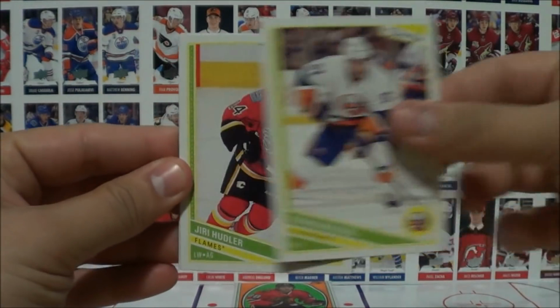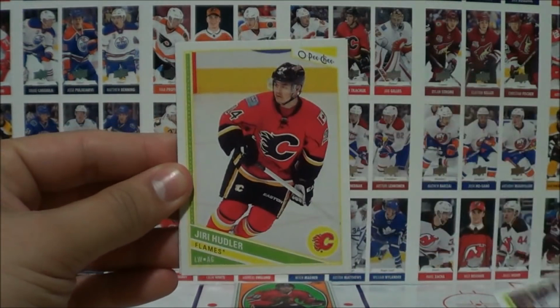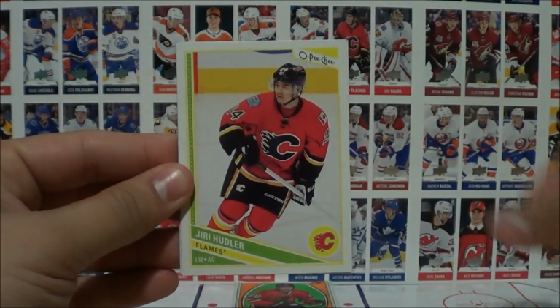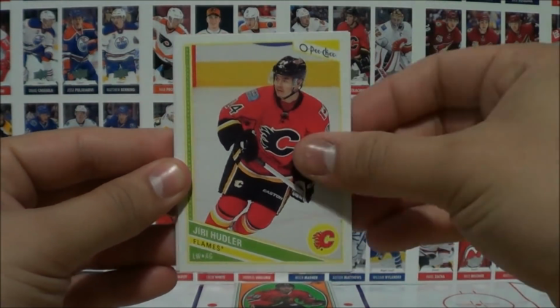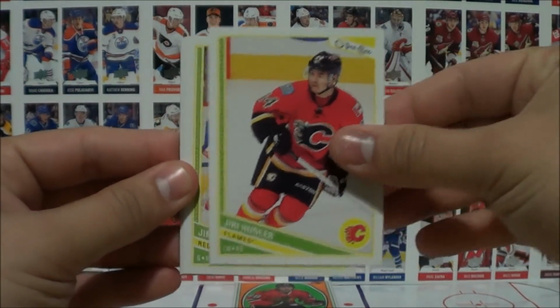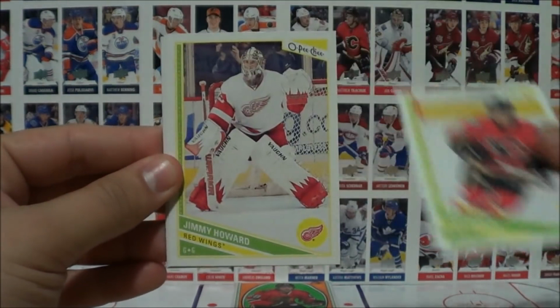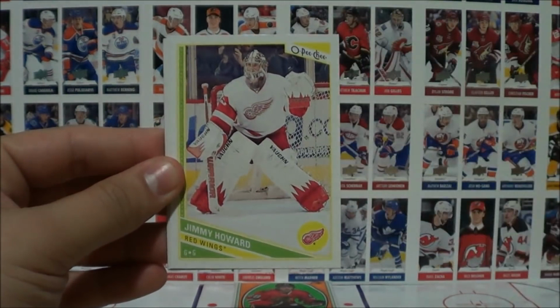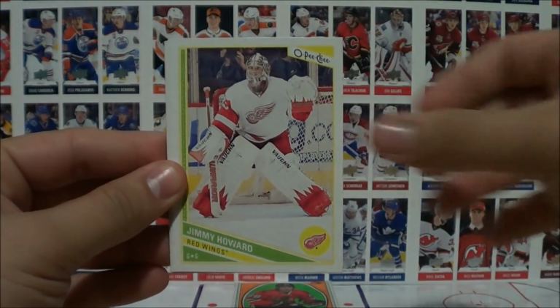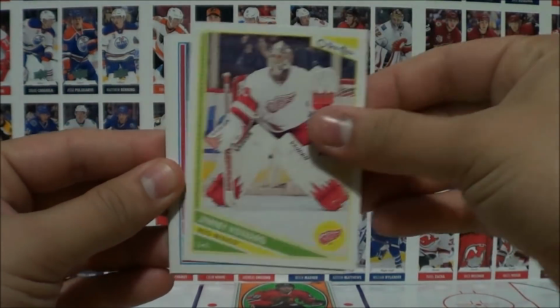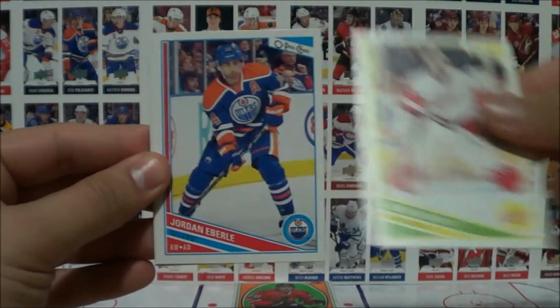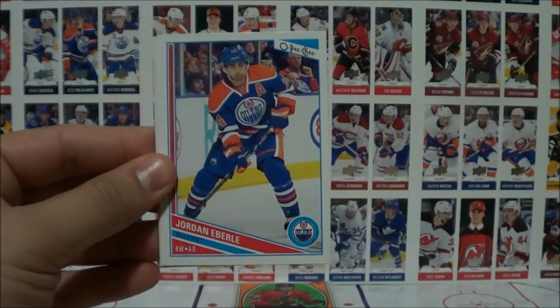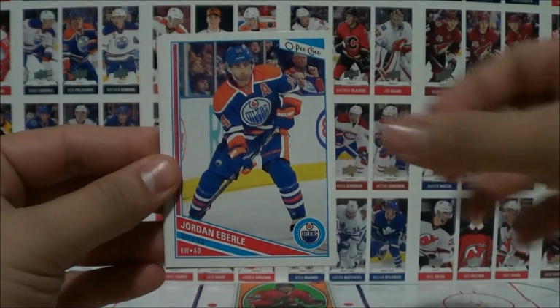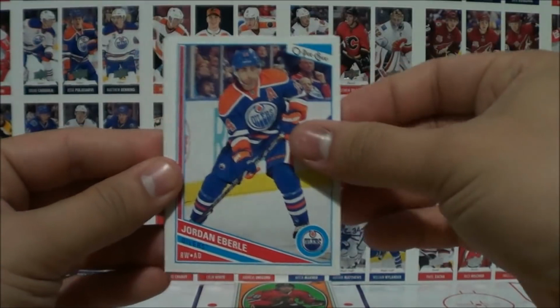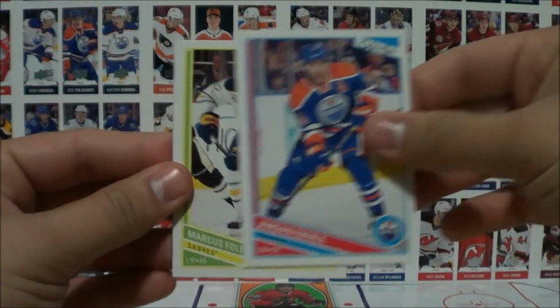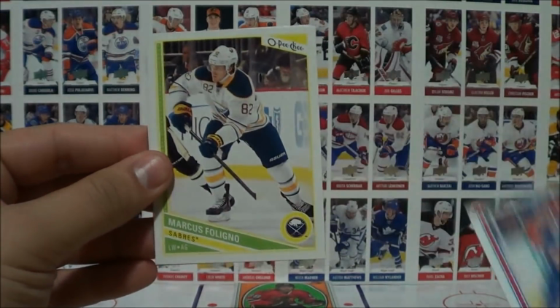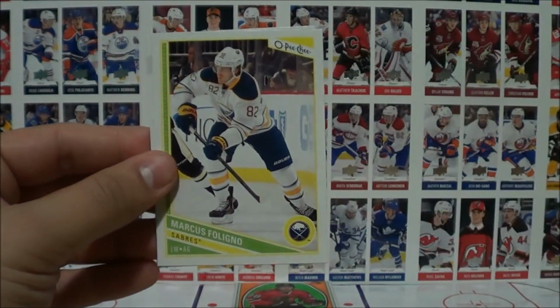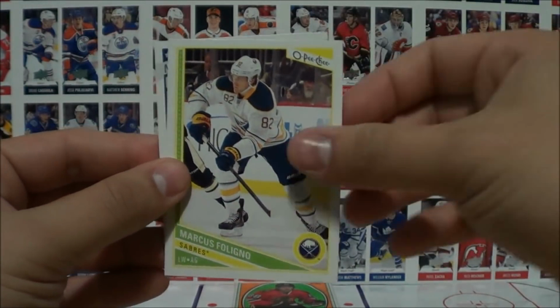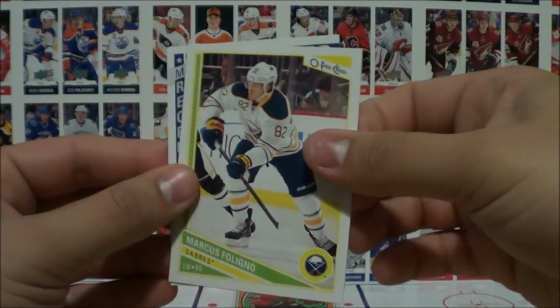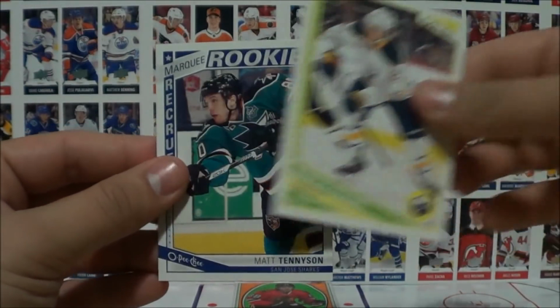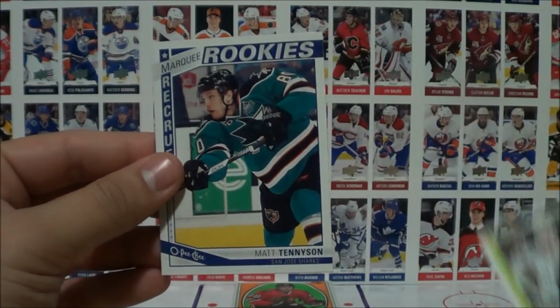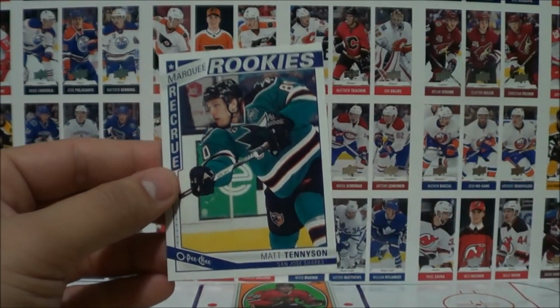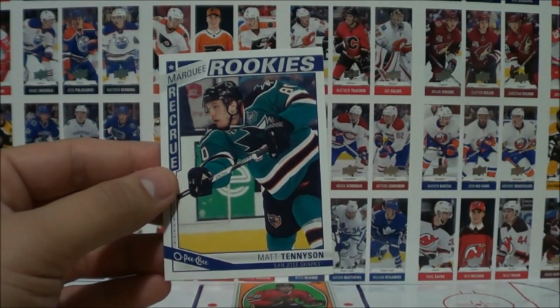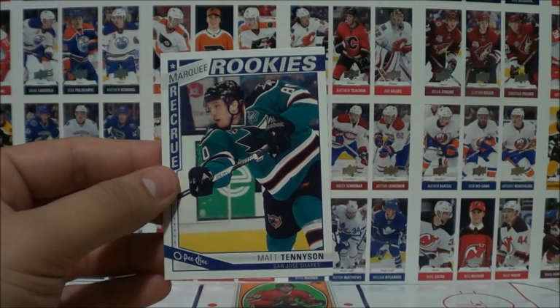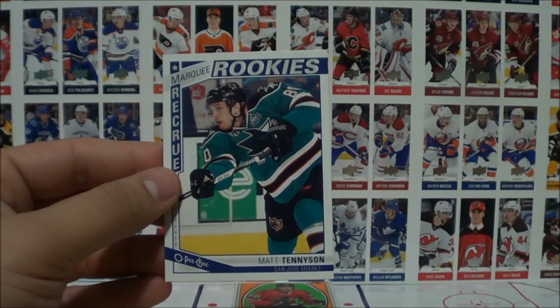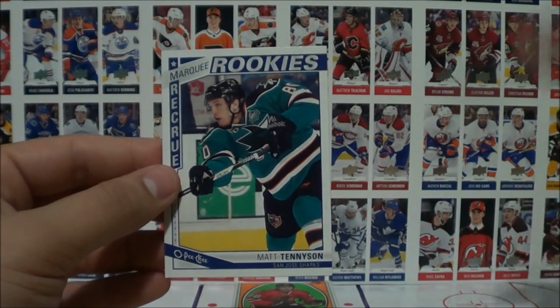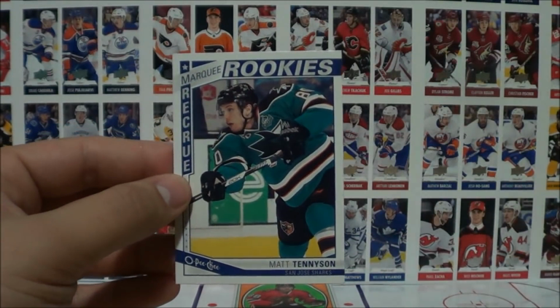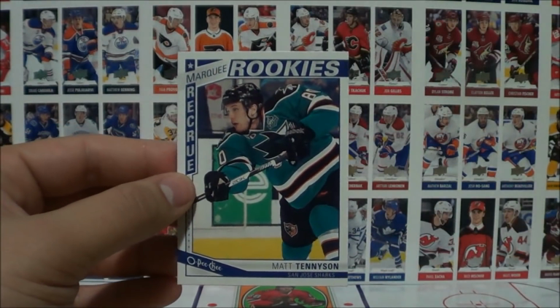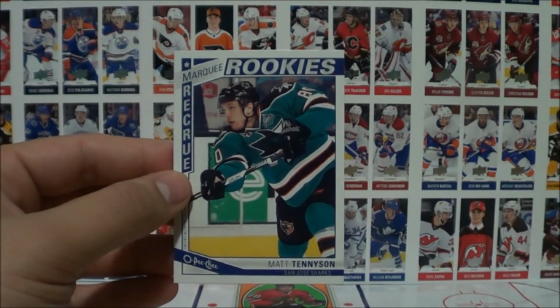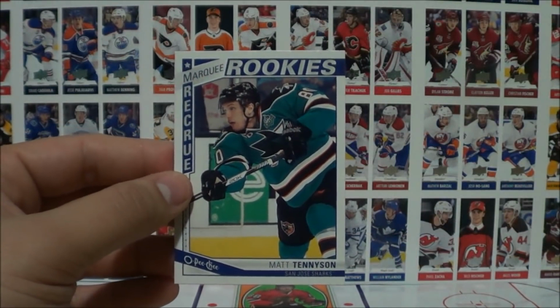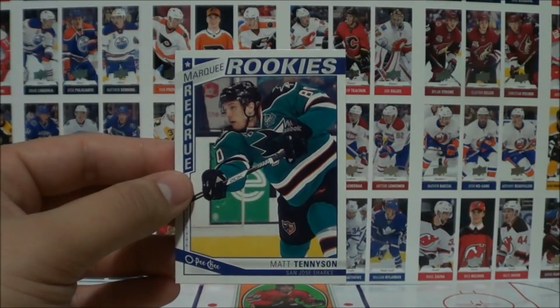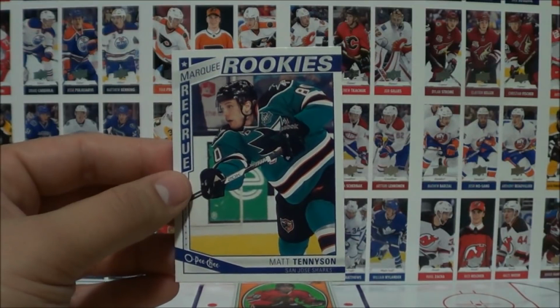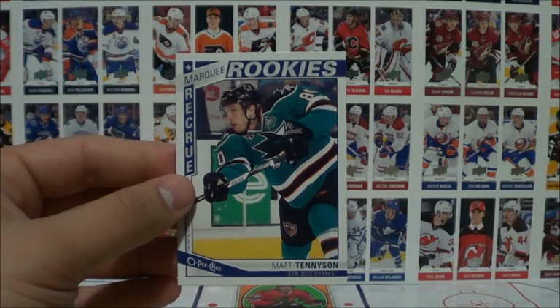Pack nine: Nielsen, Hoodler, Howard, Eberle, Feligno, and a marquee rookie of Matt Tennyson.